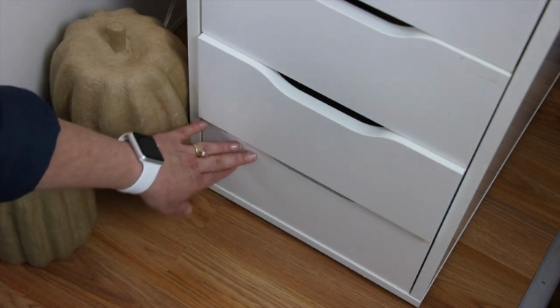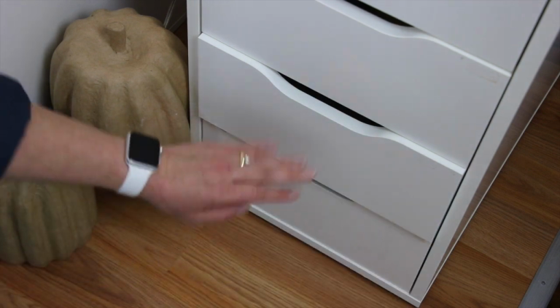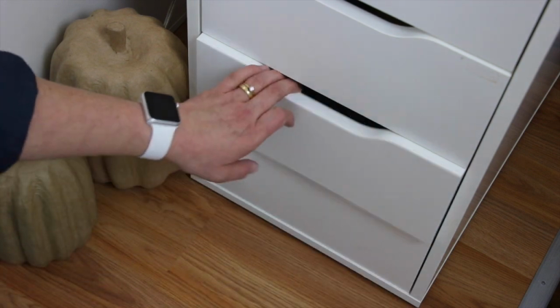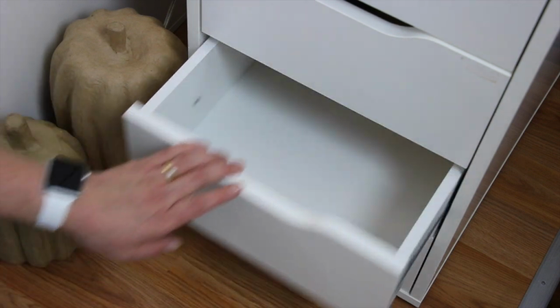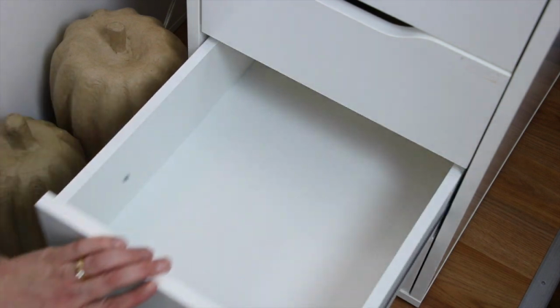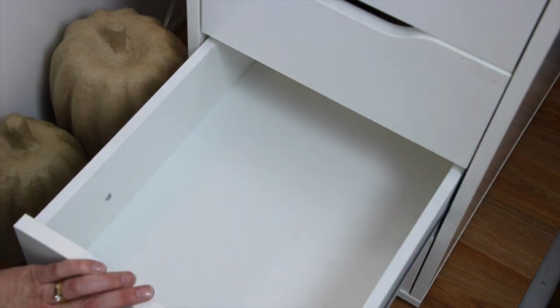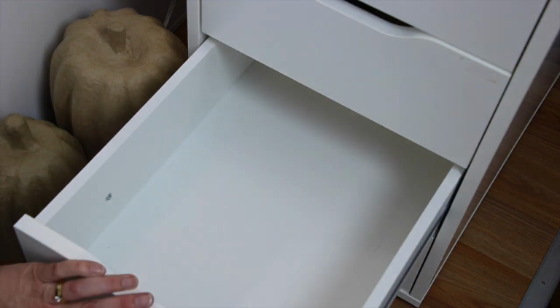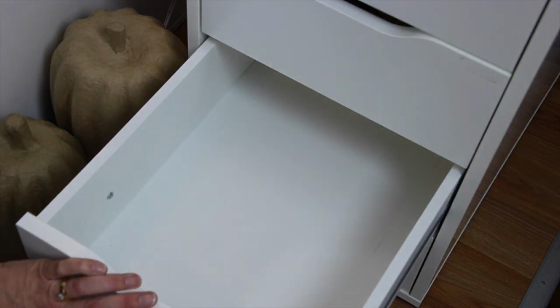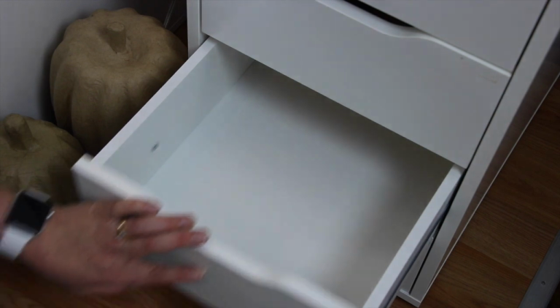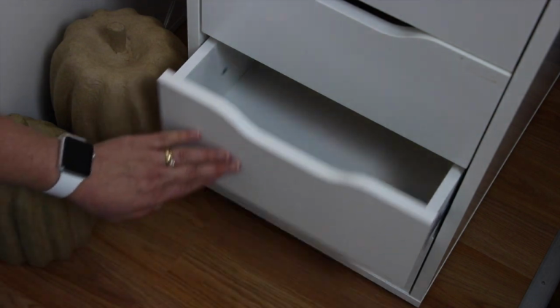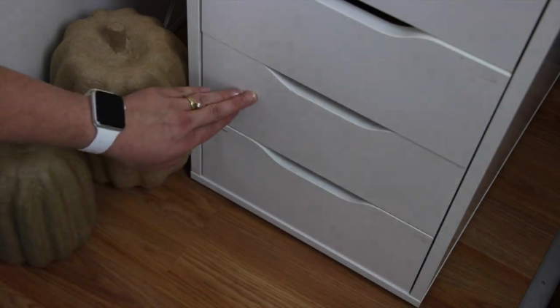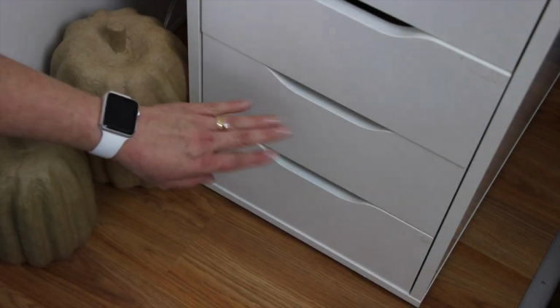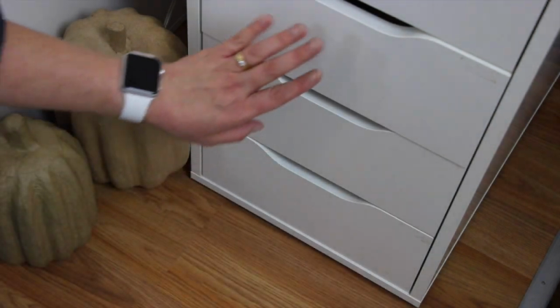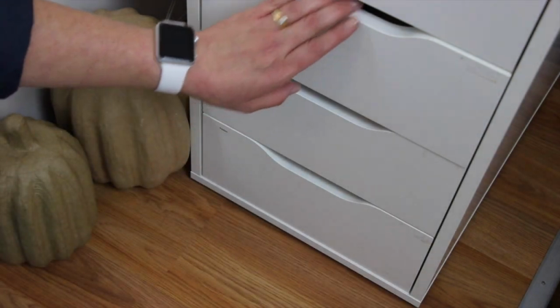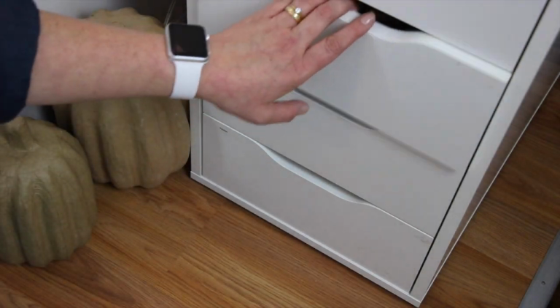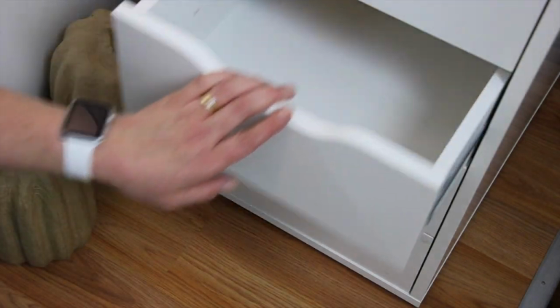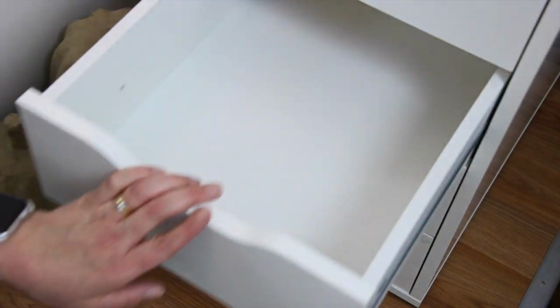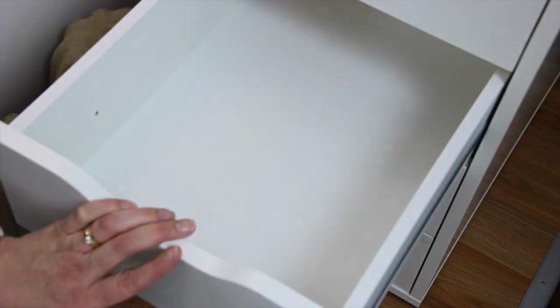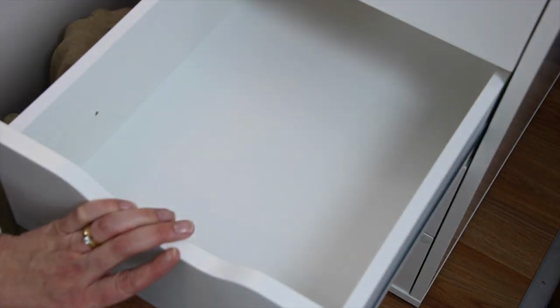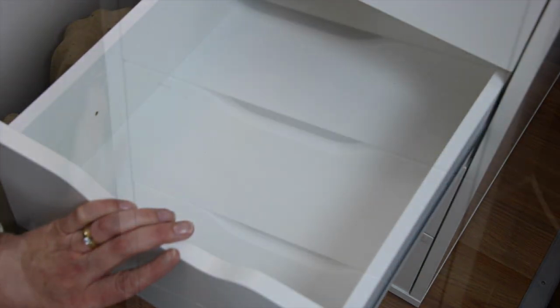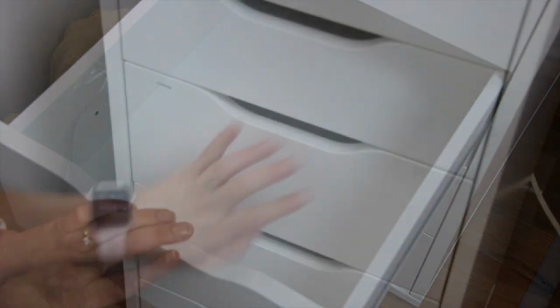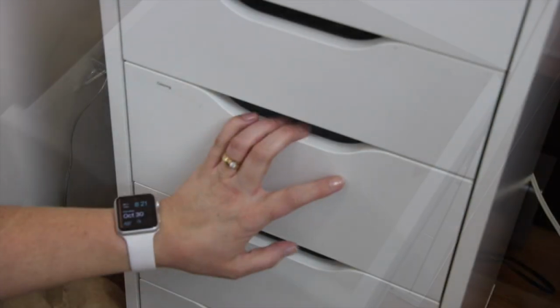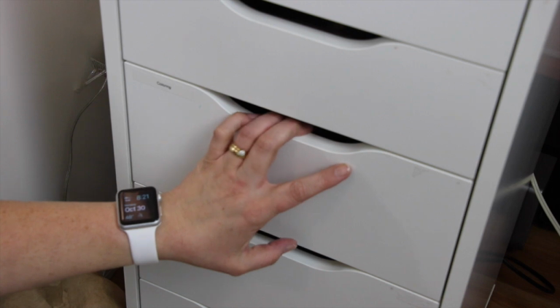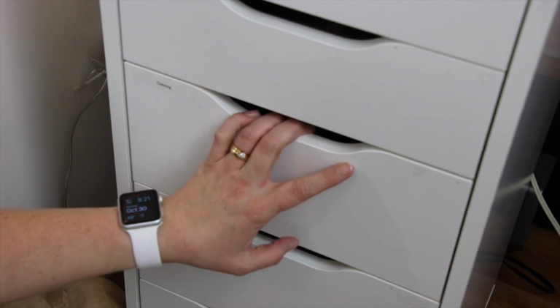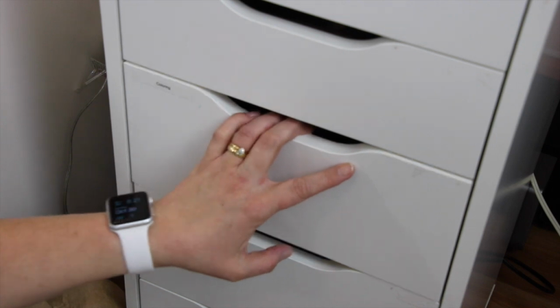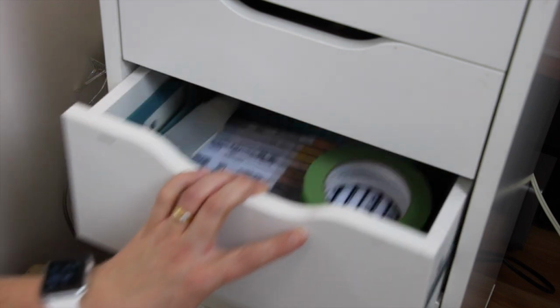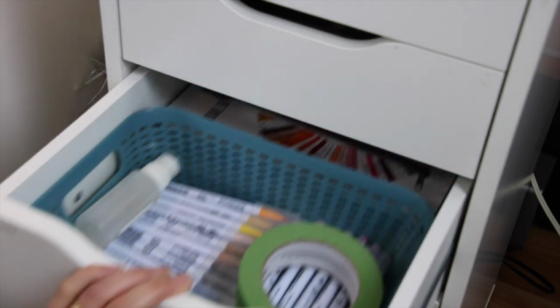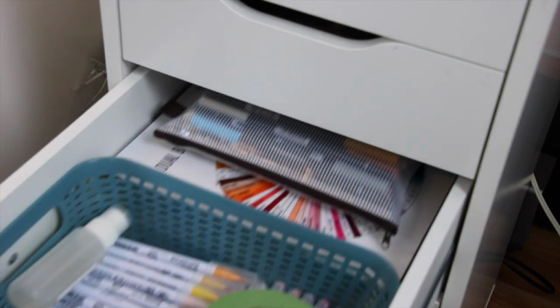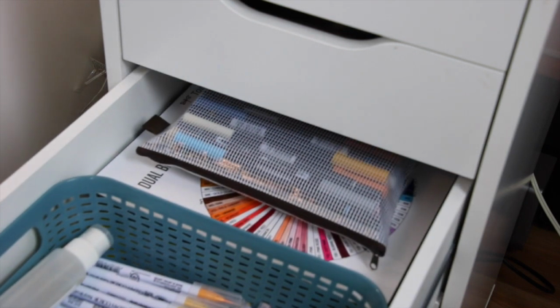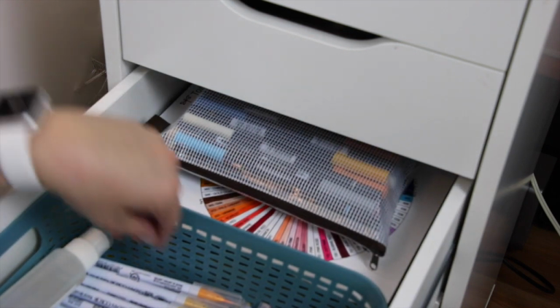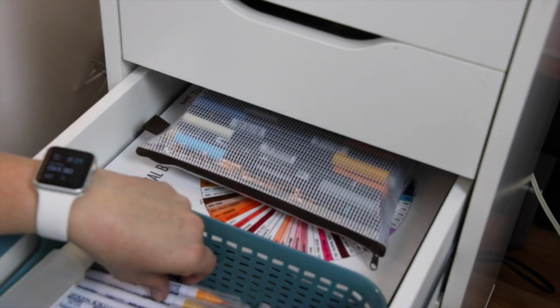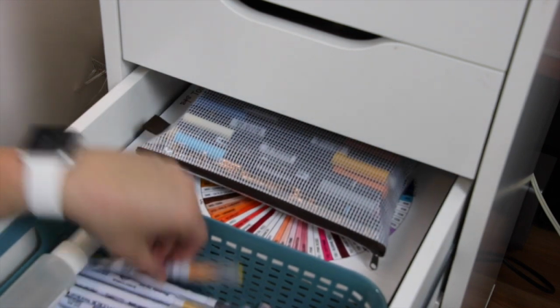This next drawer is empty — lots of storage space I don't need to fill up. Same with the next one. This next drawer is my coloring drawer.